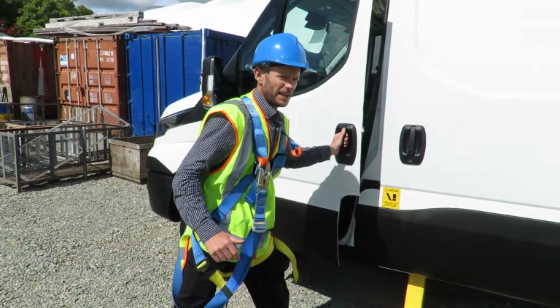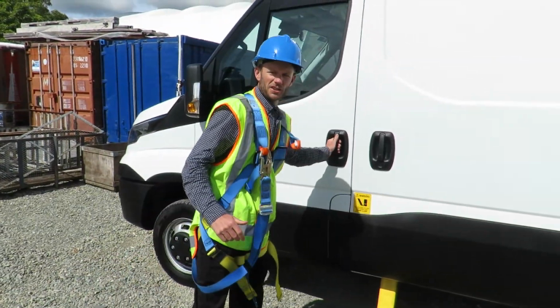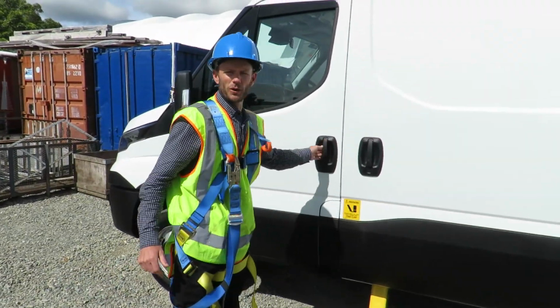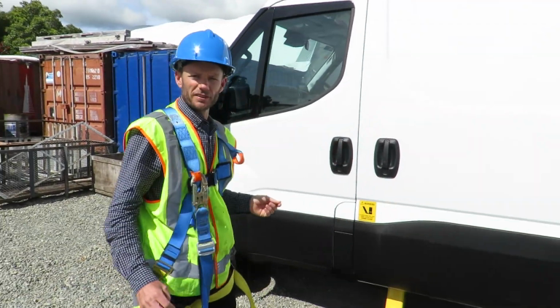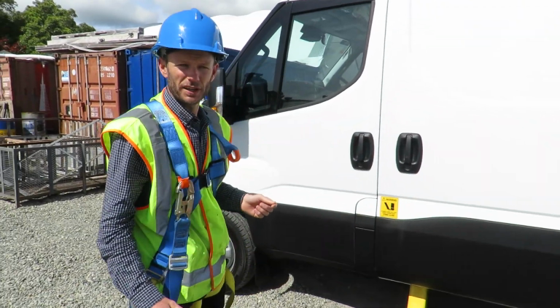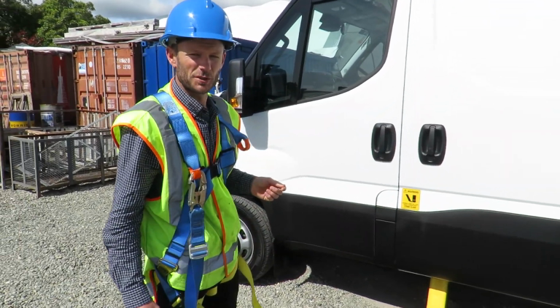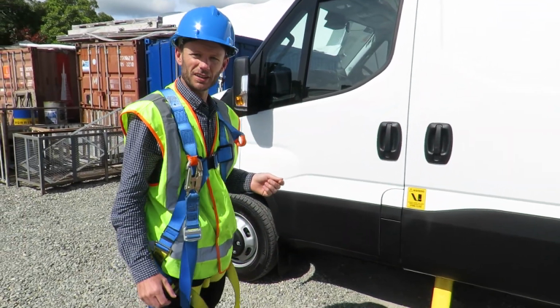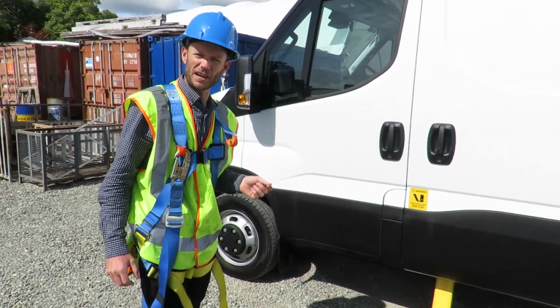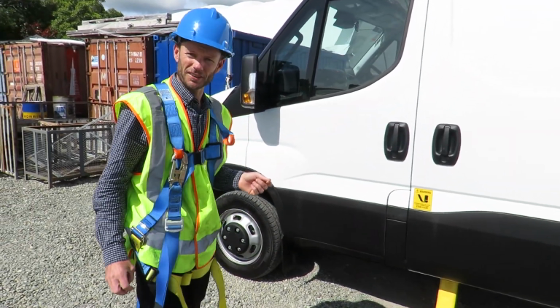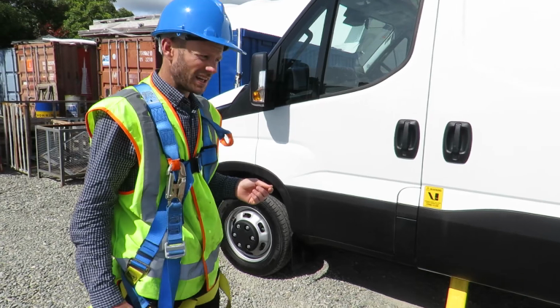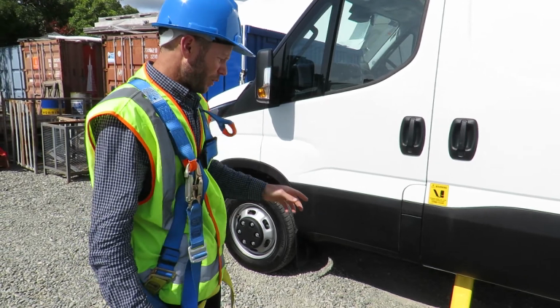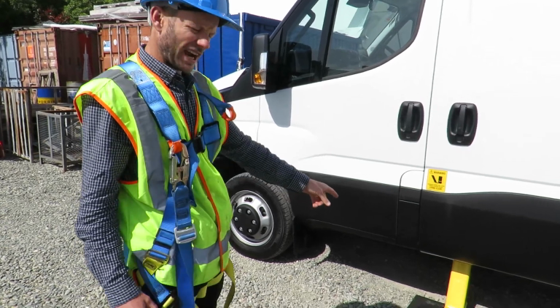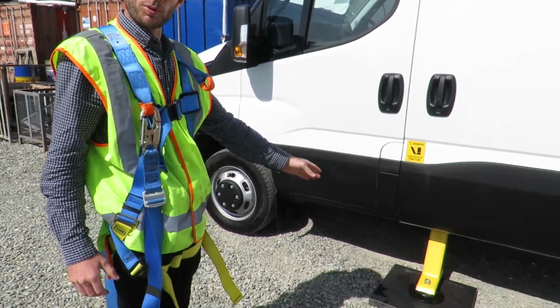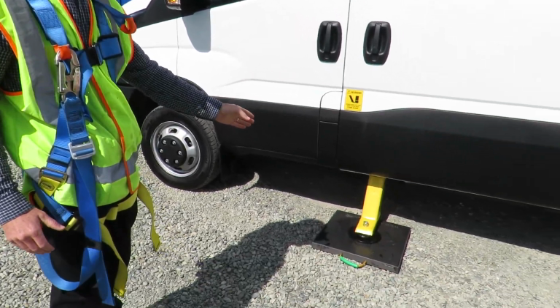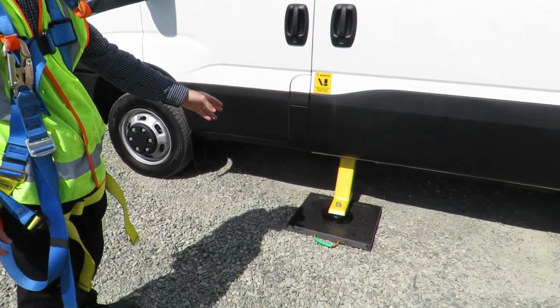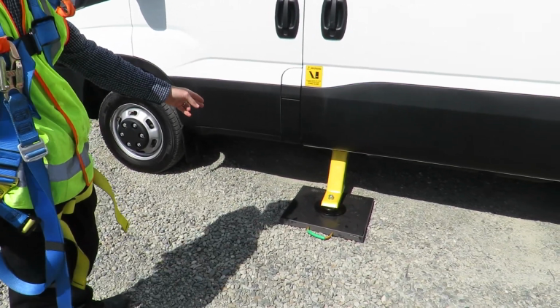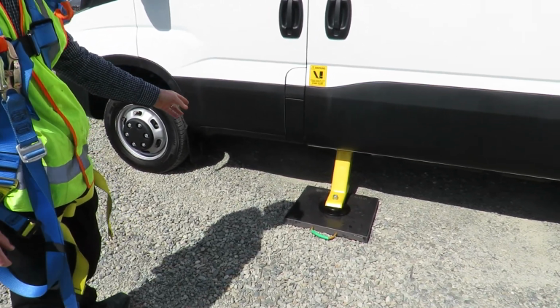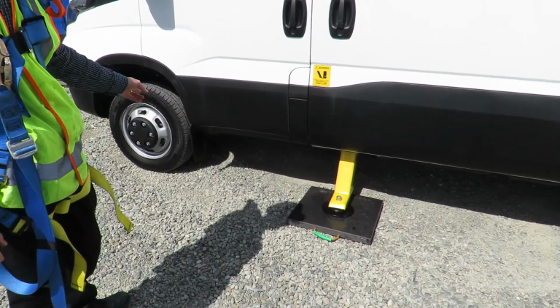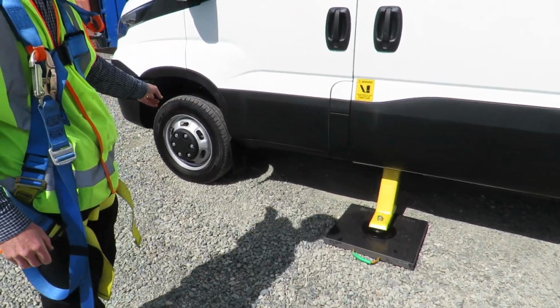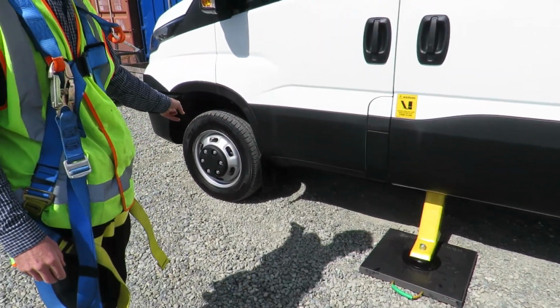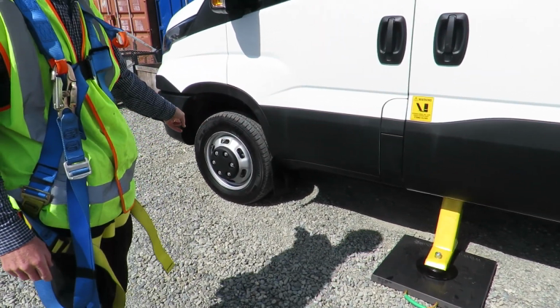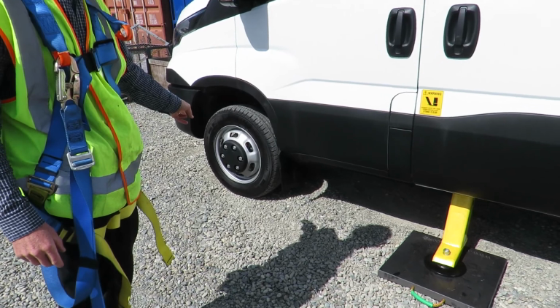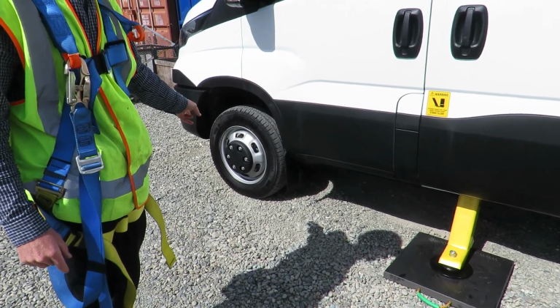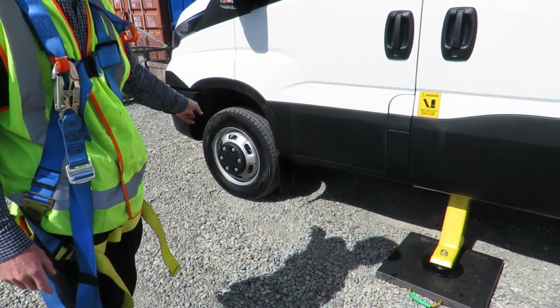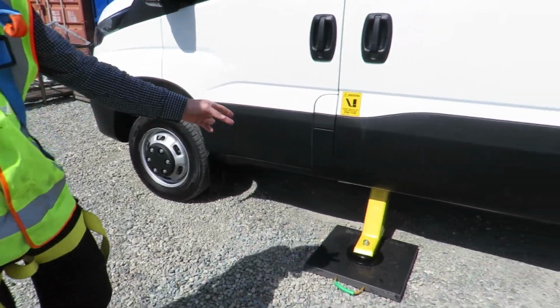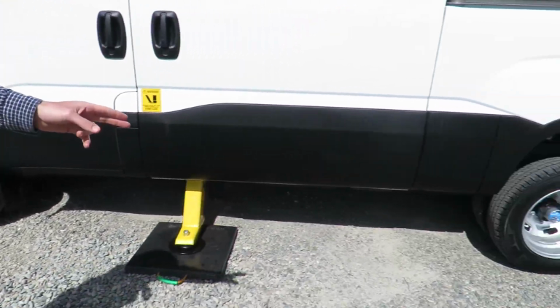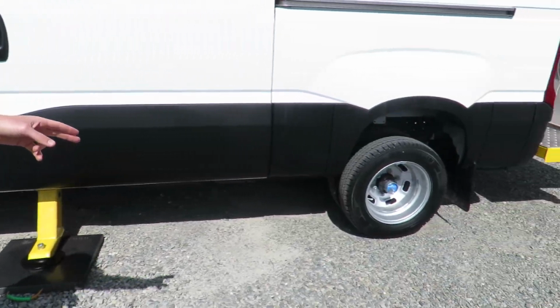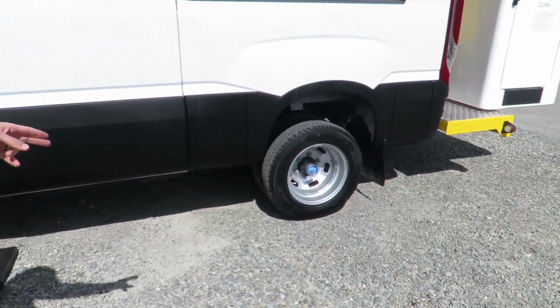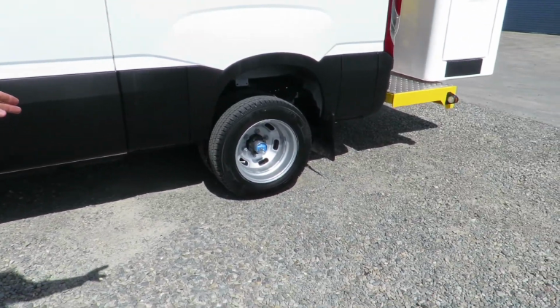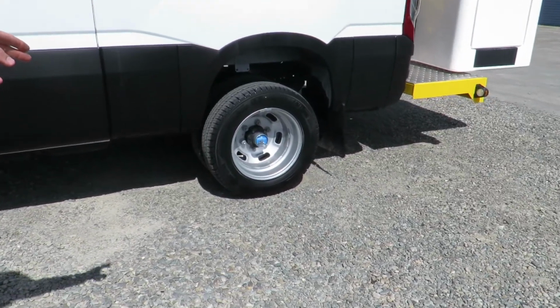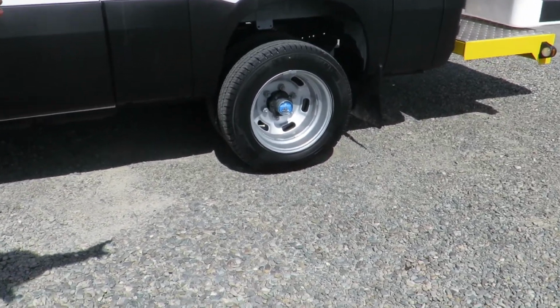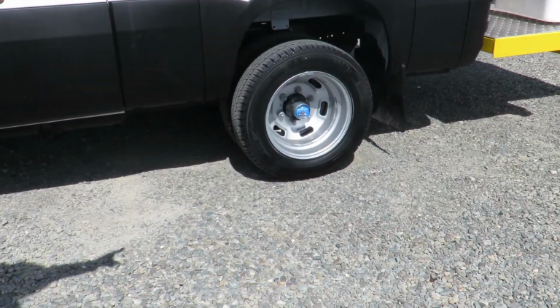I'd just like to point out for the stability of this machine: with the van mounts, when the jacks are deployed, we like to have the front tyres just touching the ground, and the same with the rear tyres — just touching the ground.